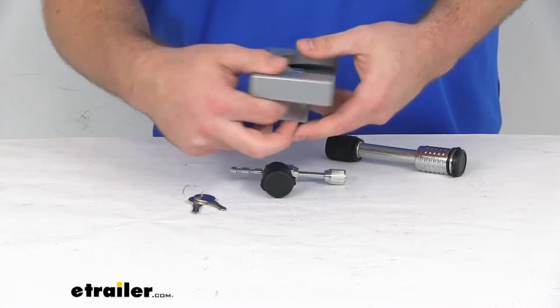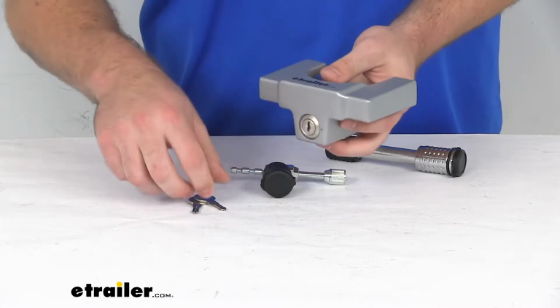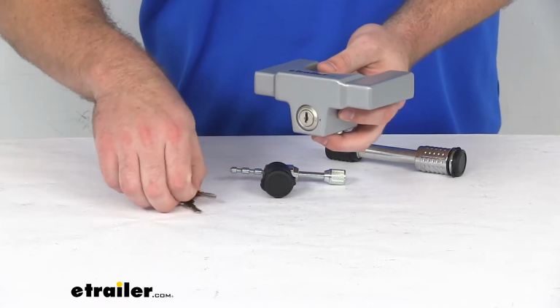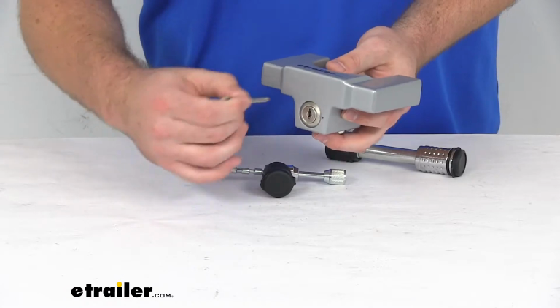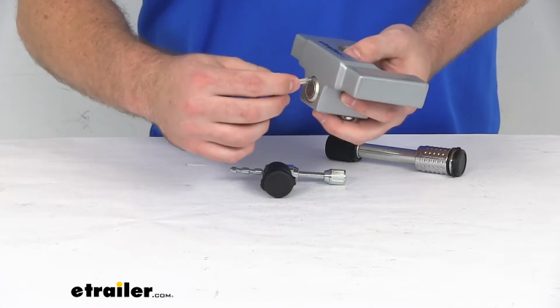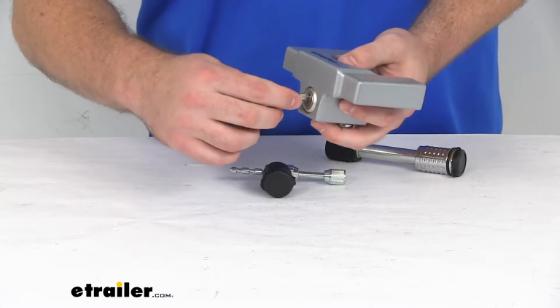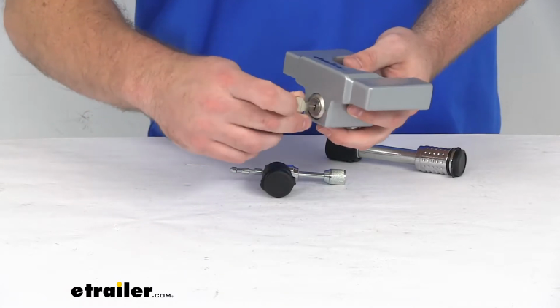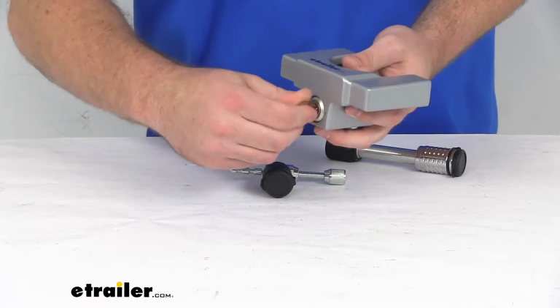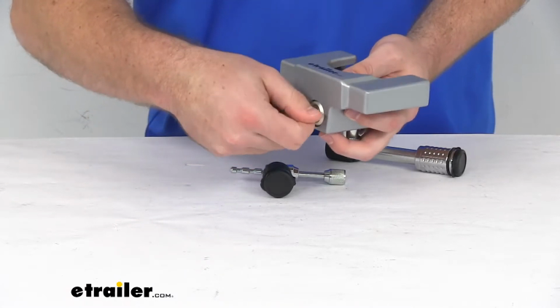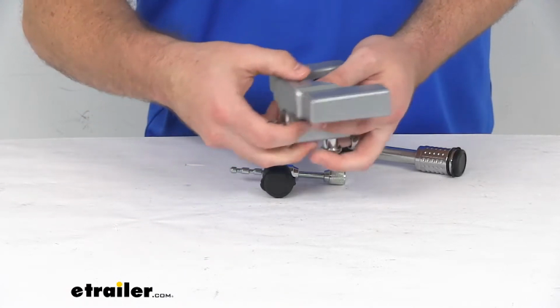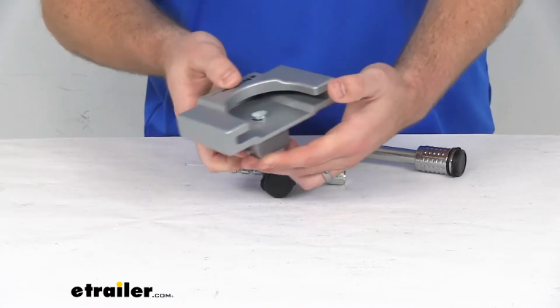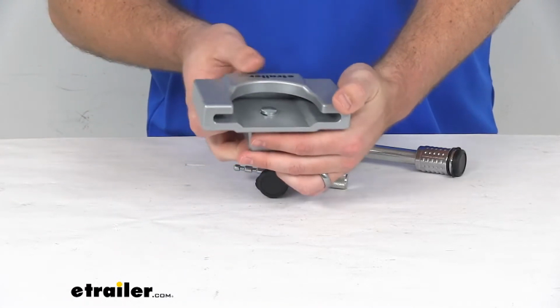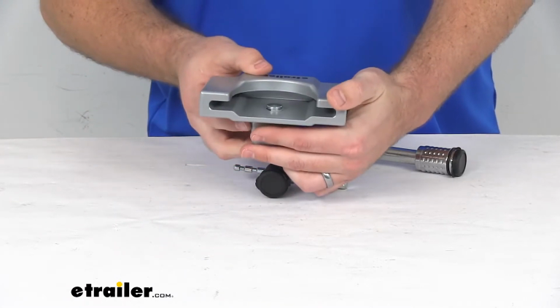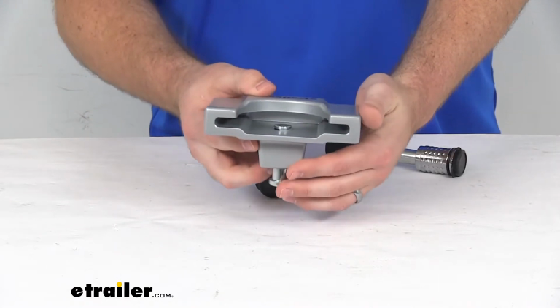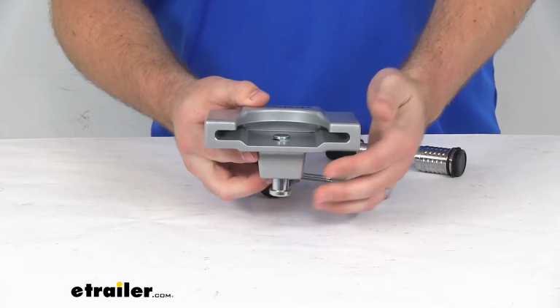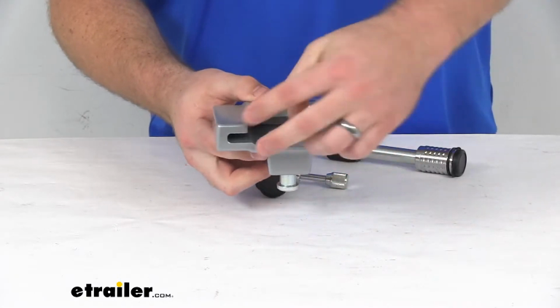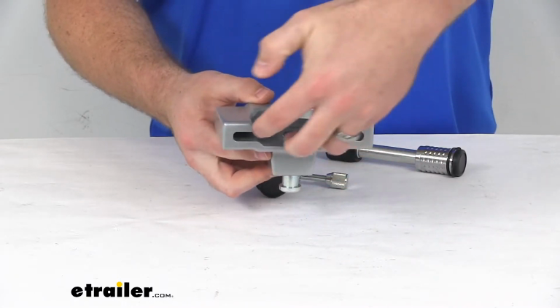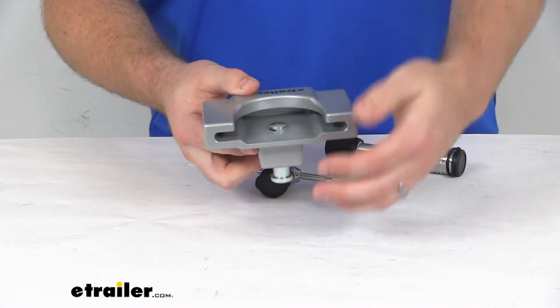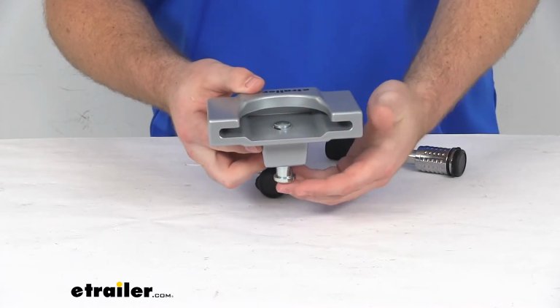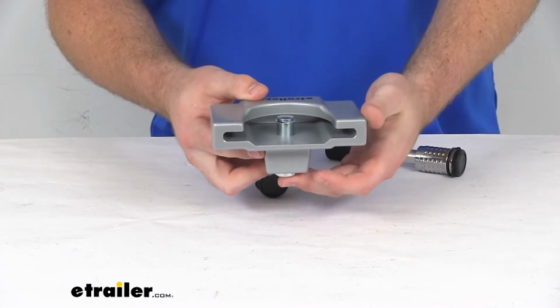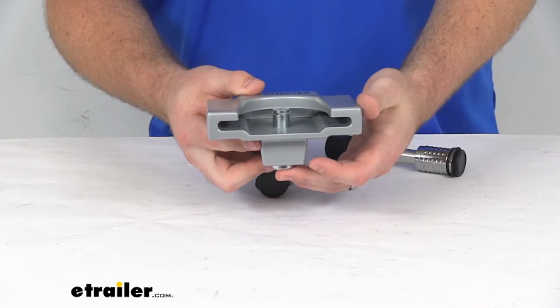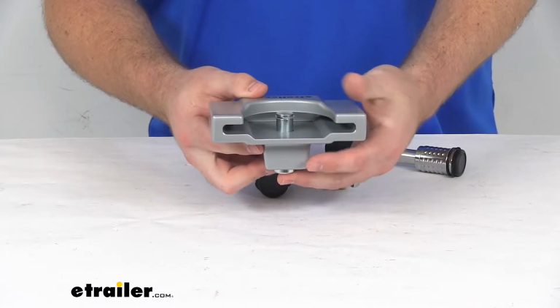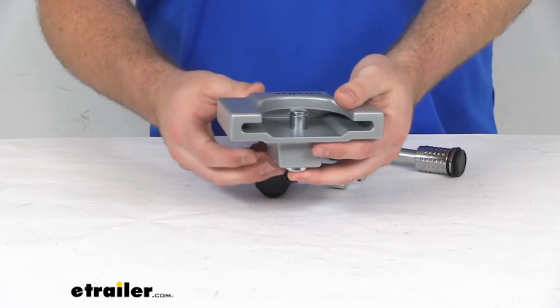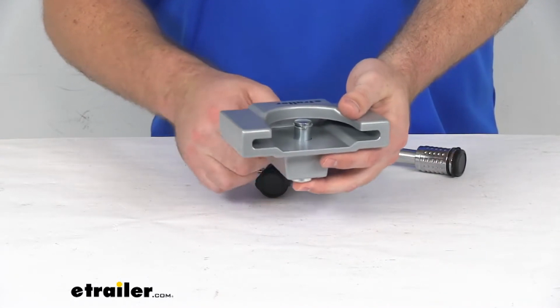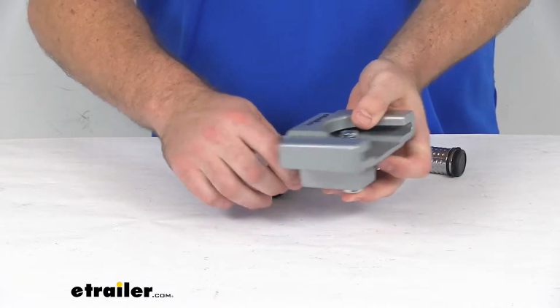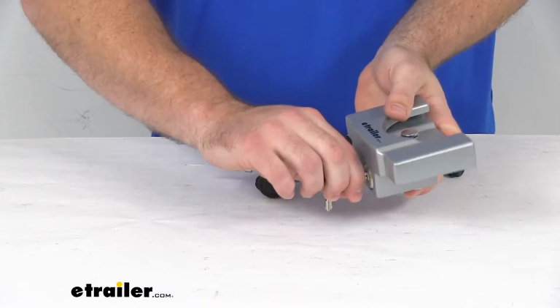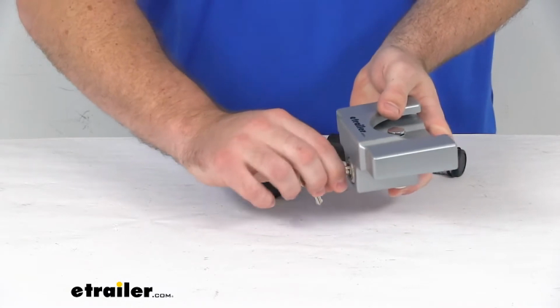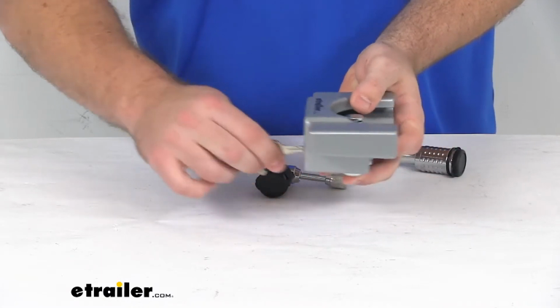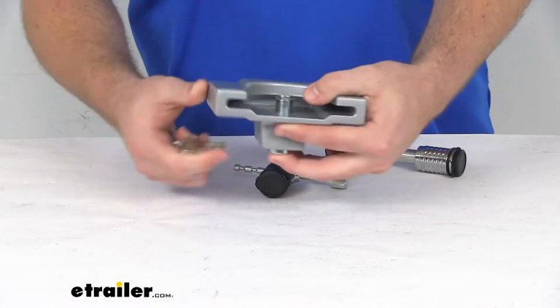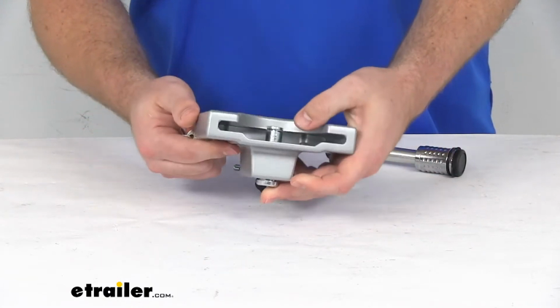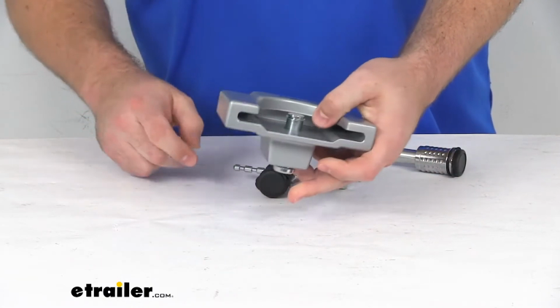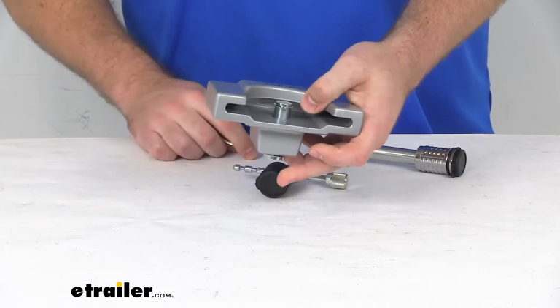It is very easy to get locked in place, just a simple quarter turn there. You'll slide this onto your coupler and then push up on that bar there, and then again just a simple quarter turn and that's going to lock it in place.